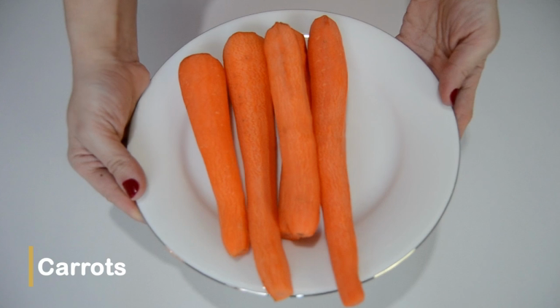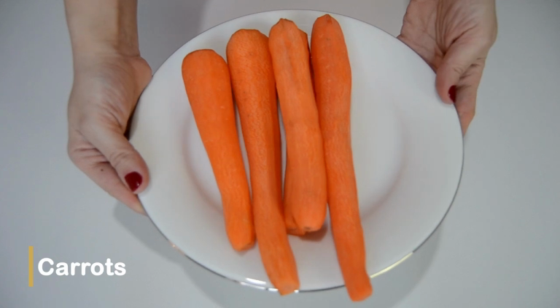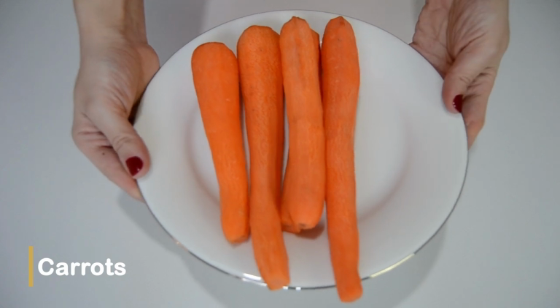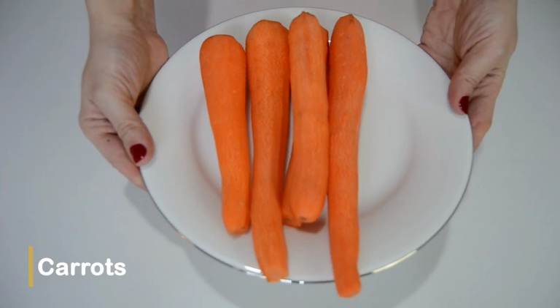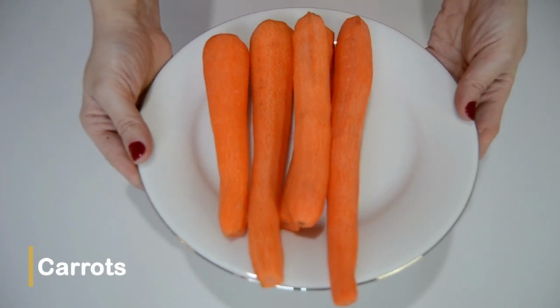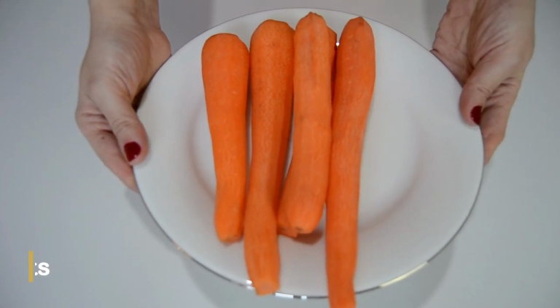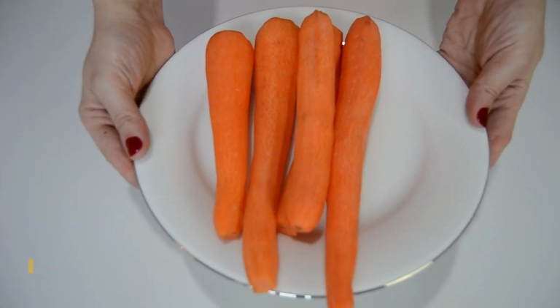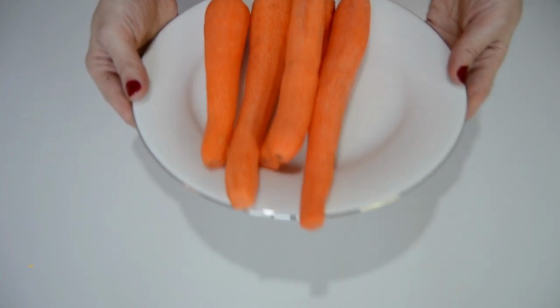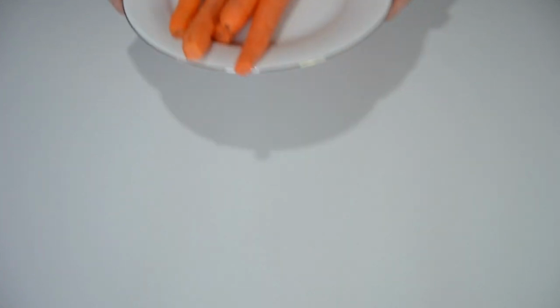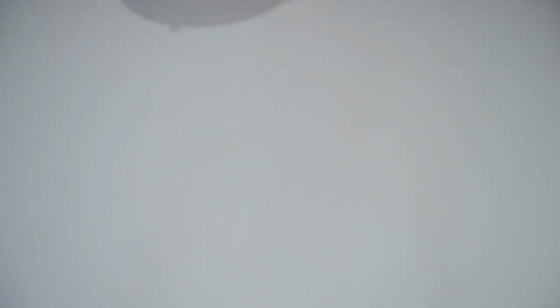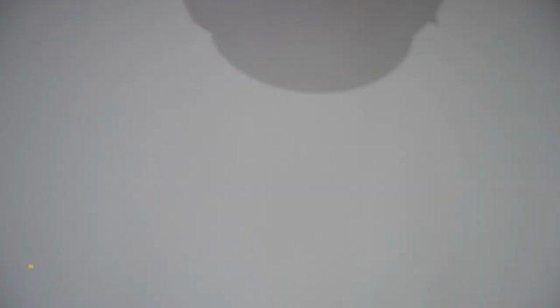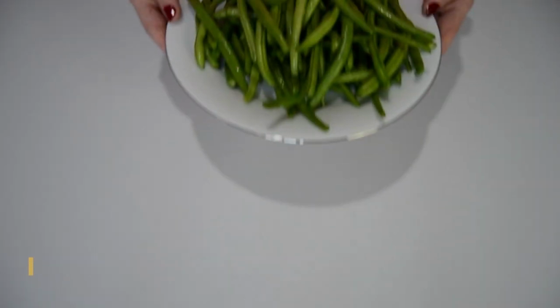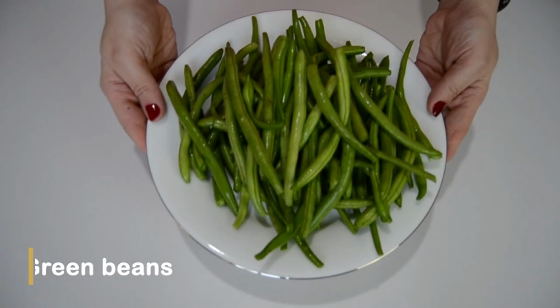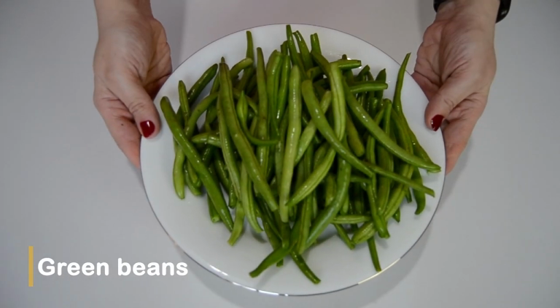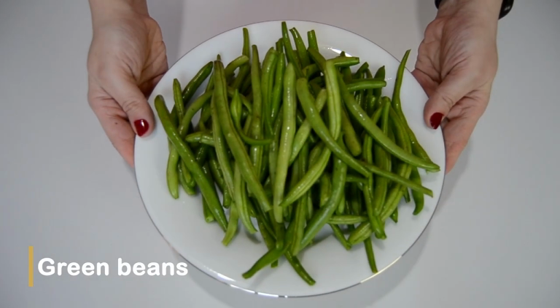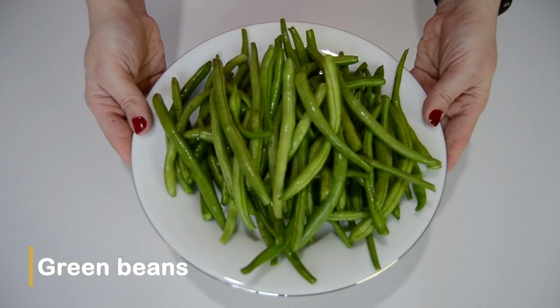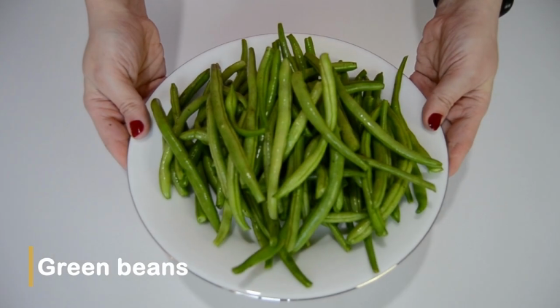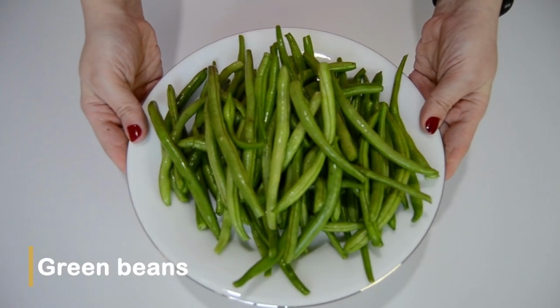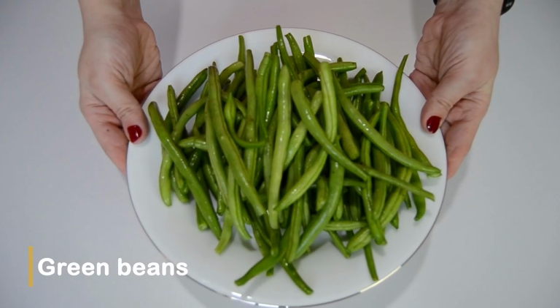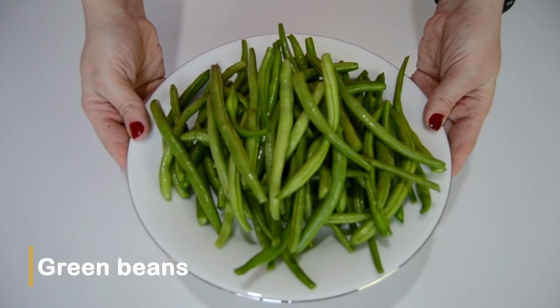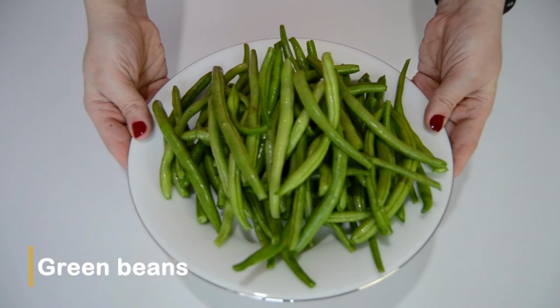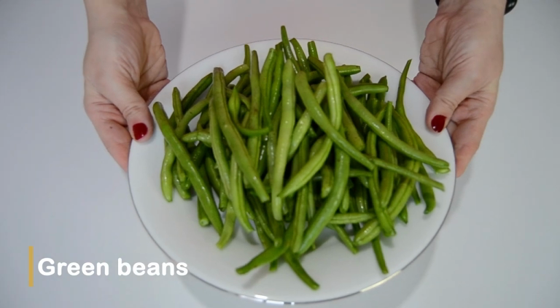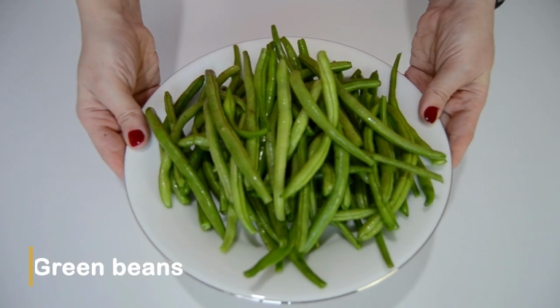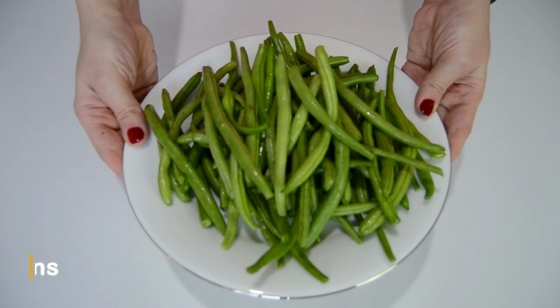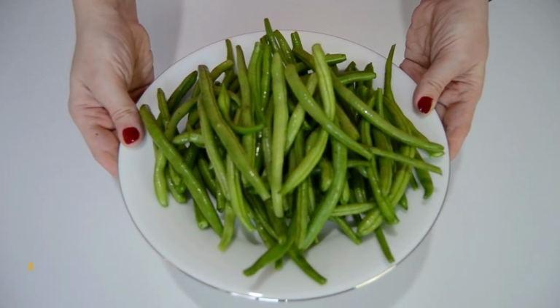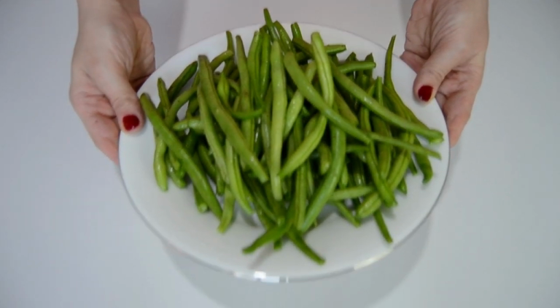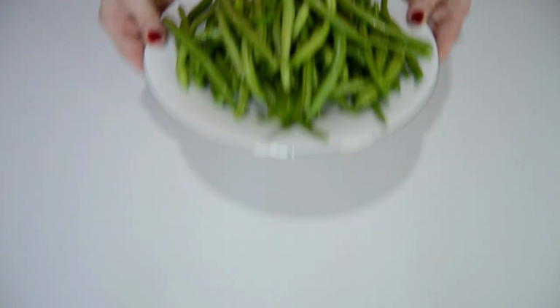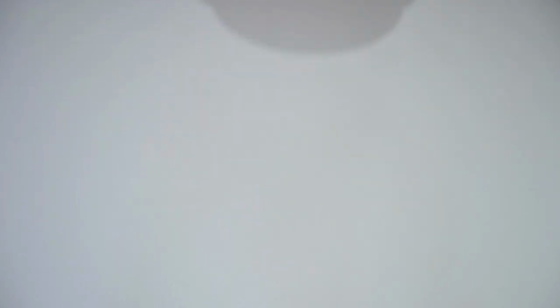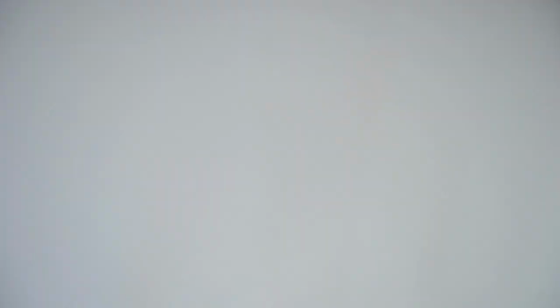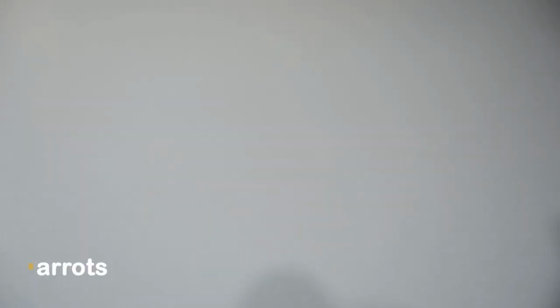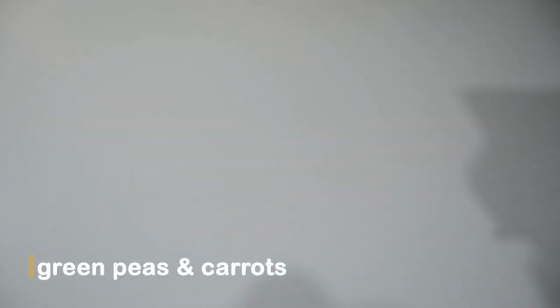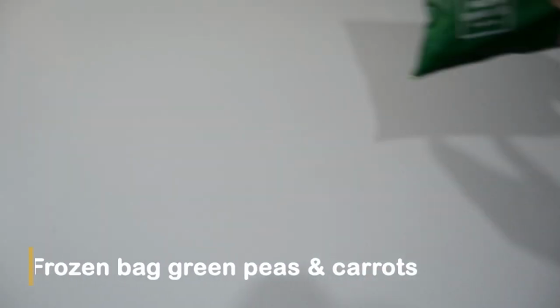Now I'm going to cook some carrots, green beans and a frozen bag of green peas and carrots in some boiling water to serve on the side.